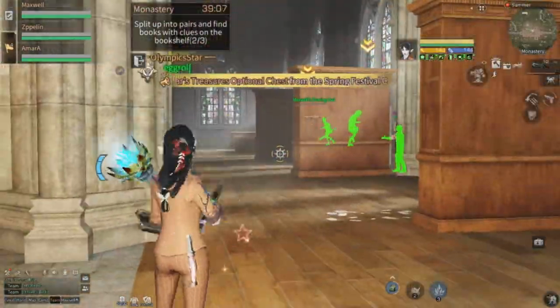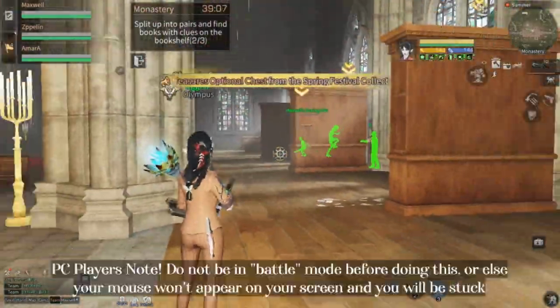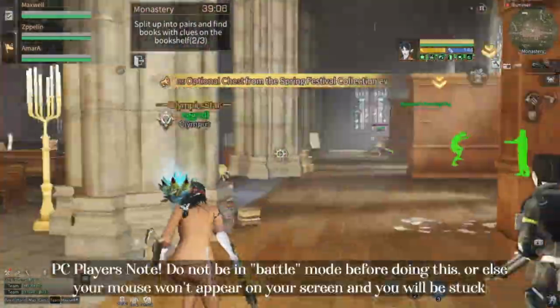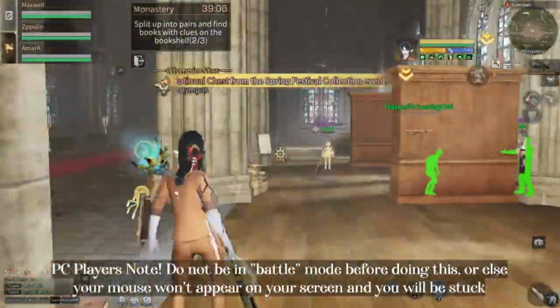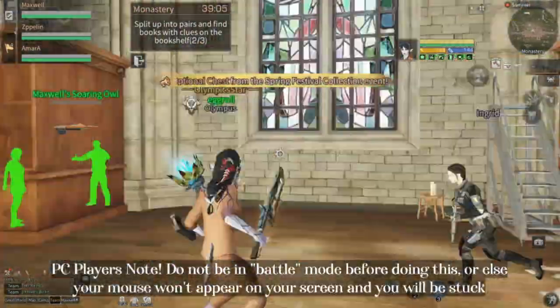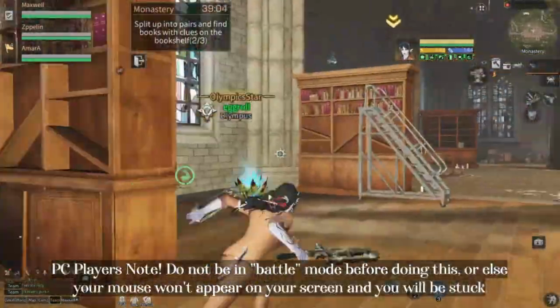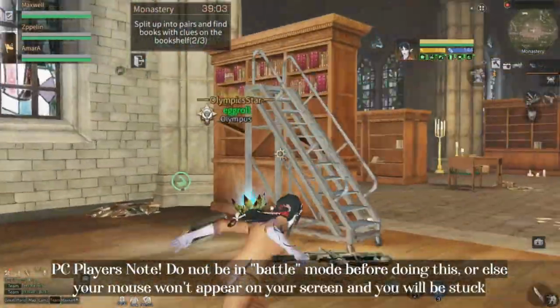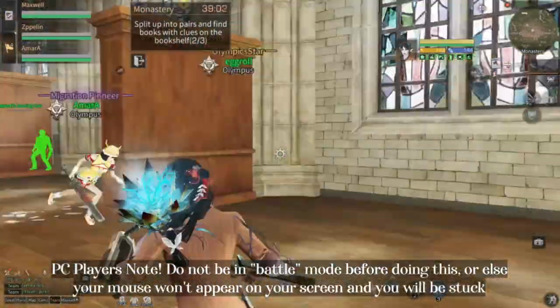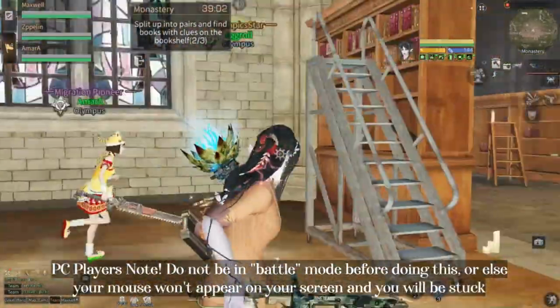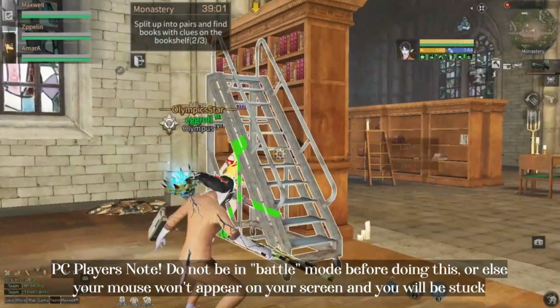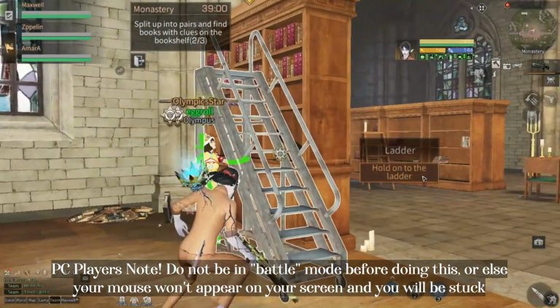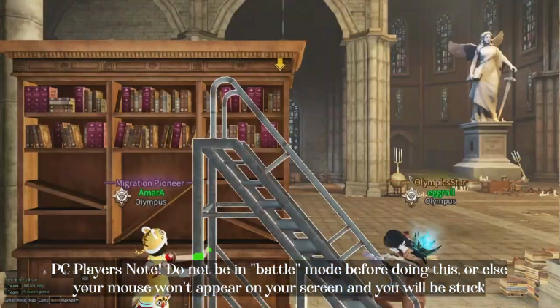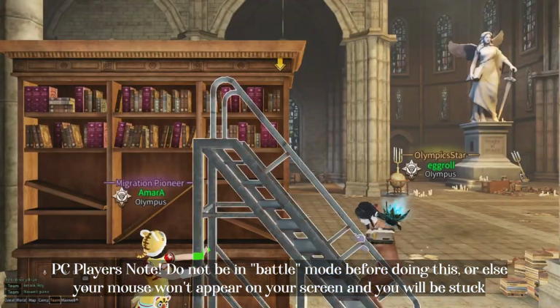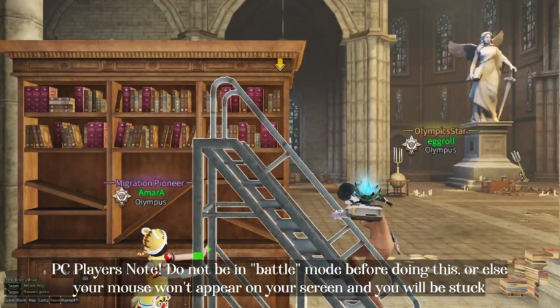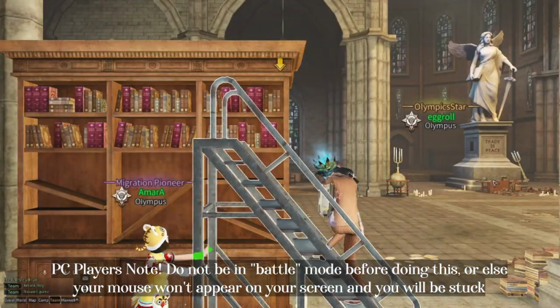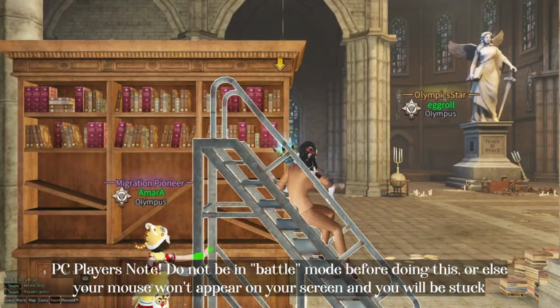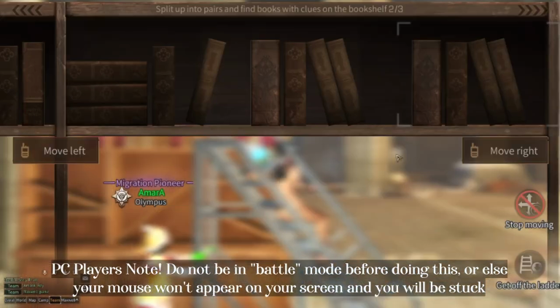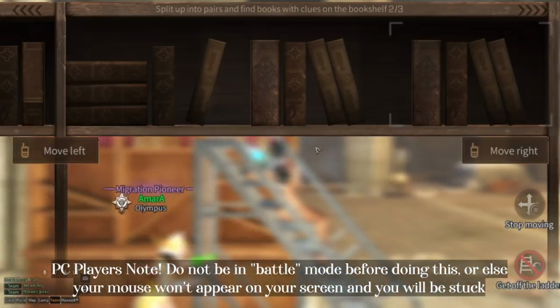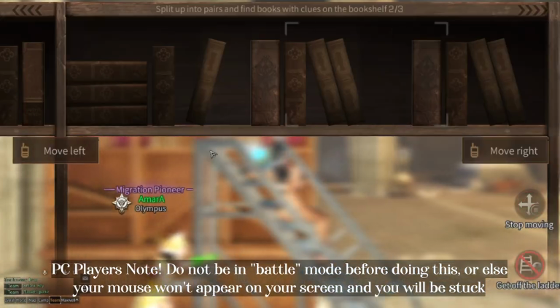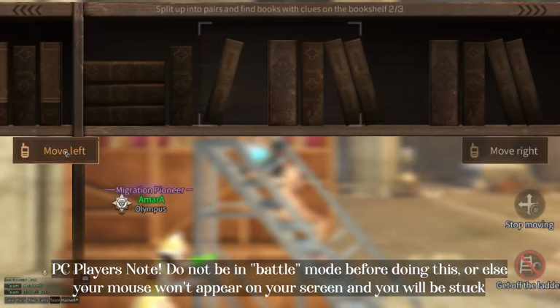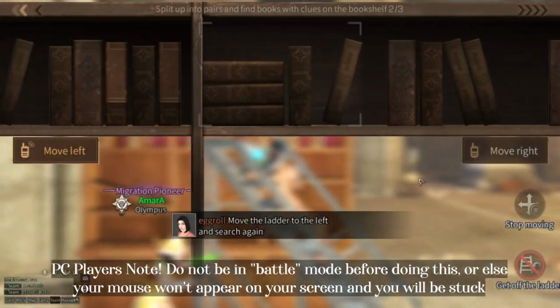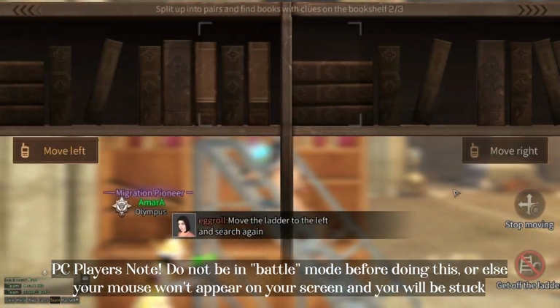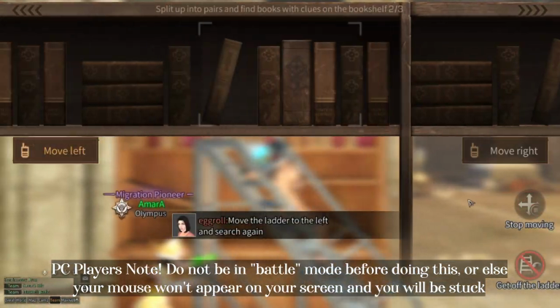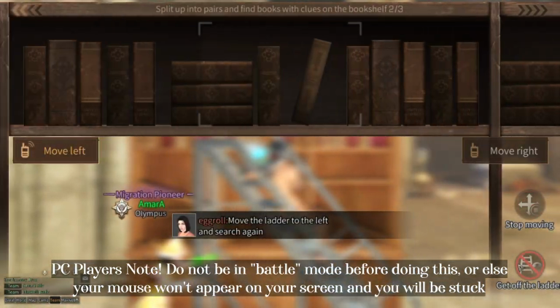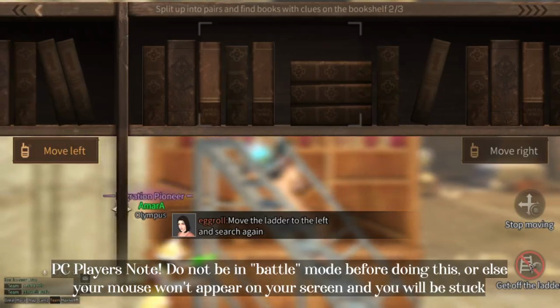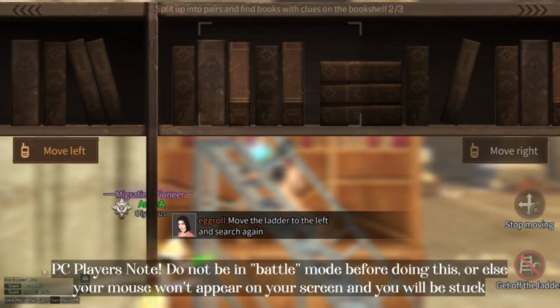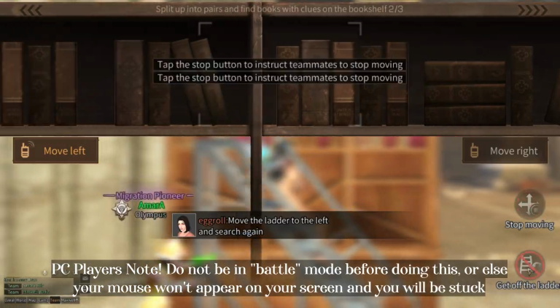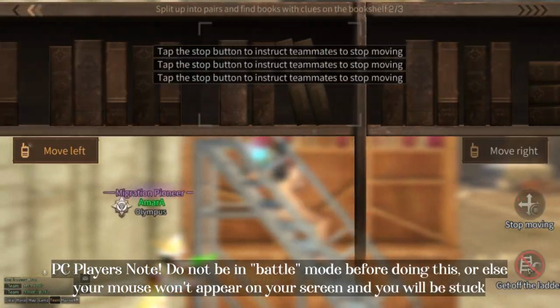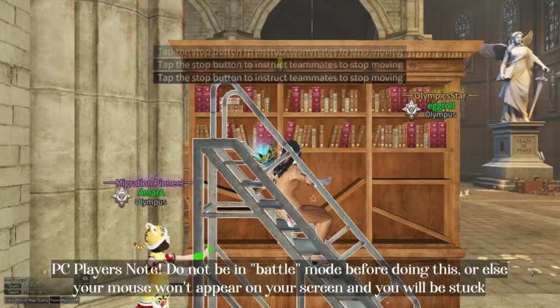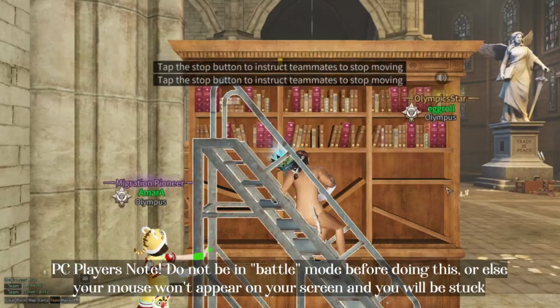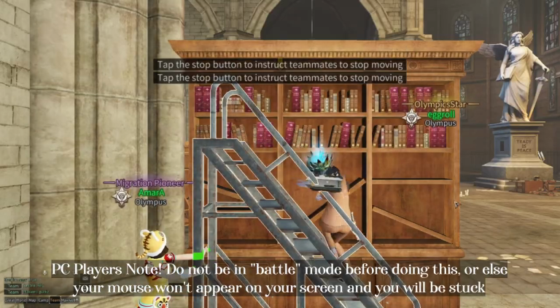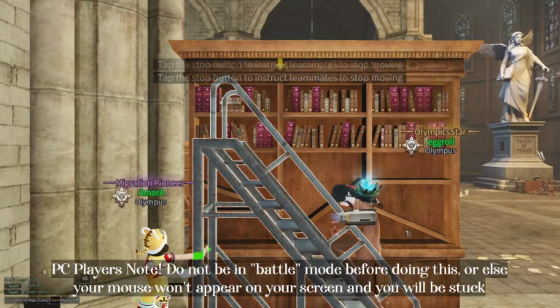For PC players, take note not to click into the screen — which means entering battle mode — or else you can't move the ladder or pick the book from the bookshelf.